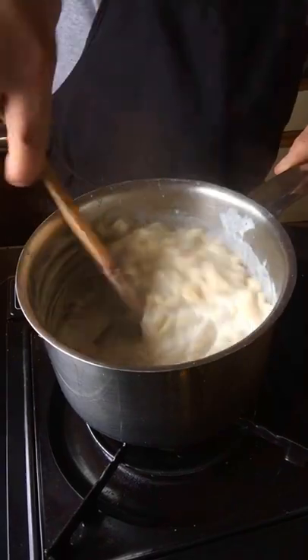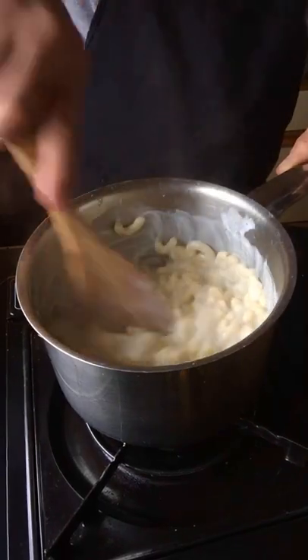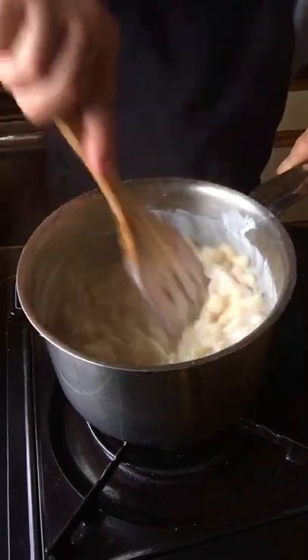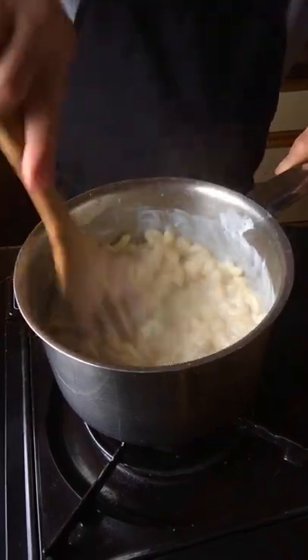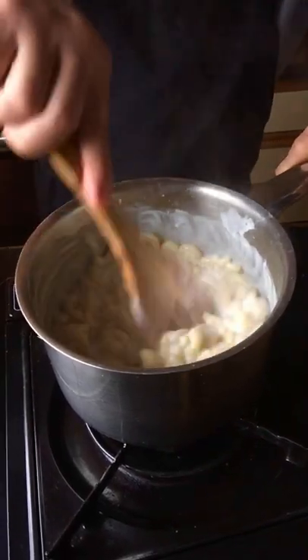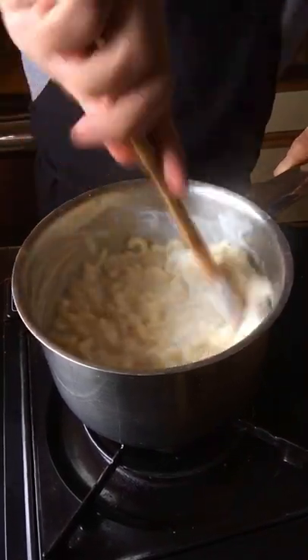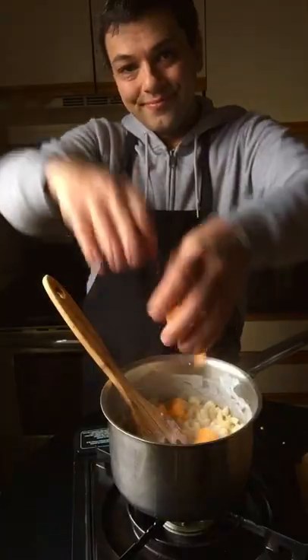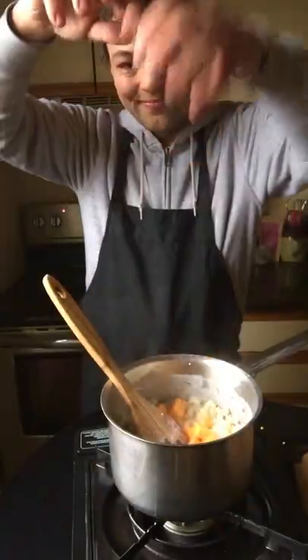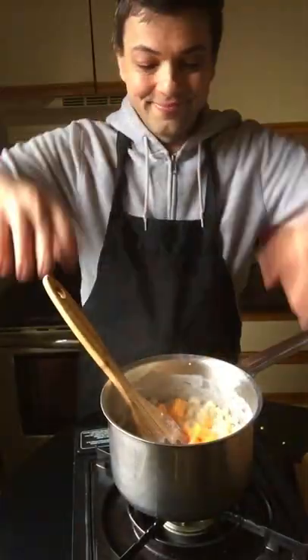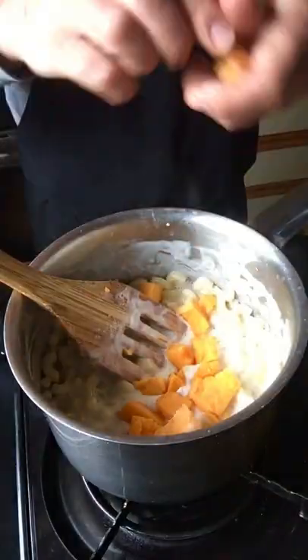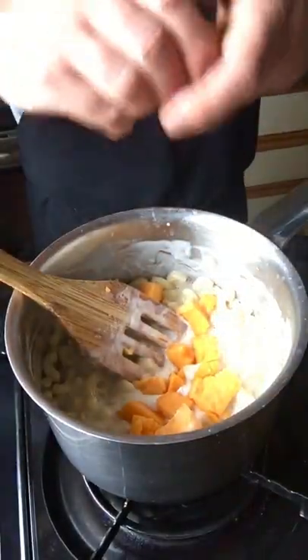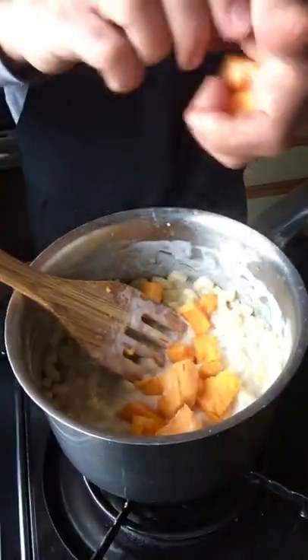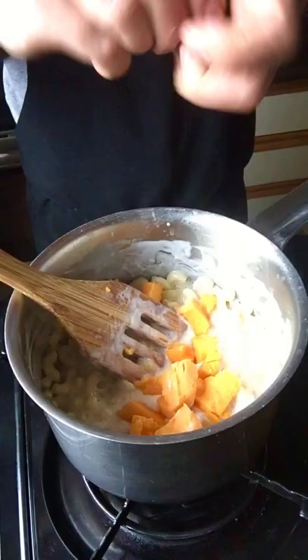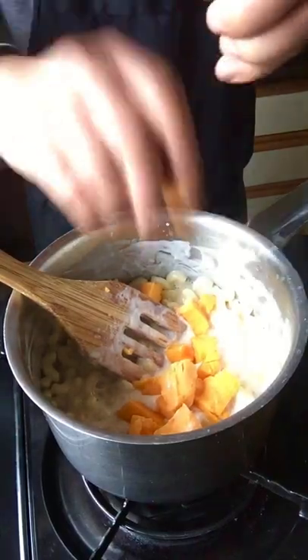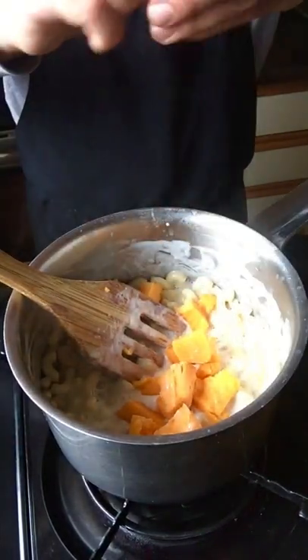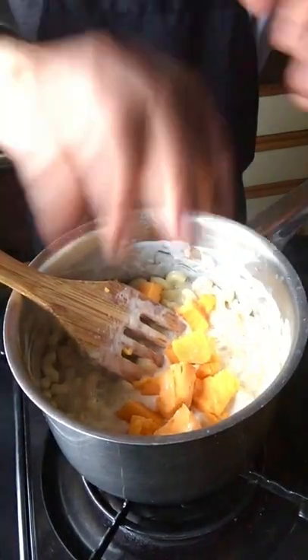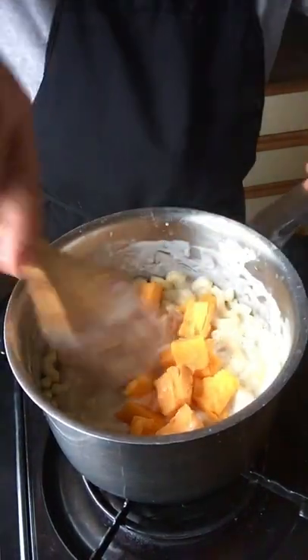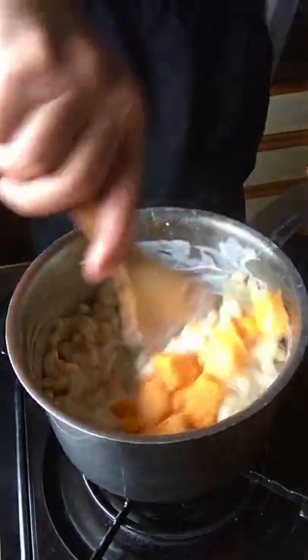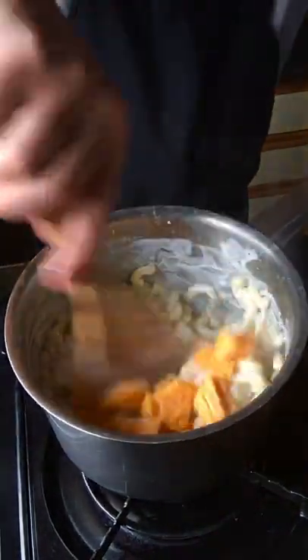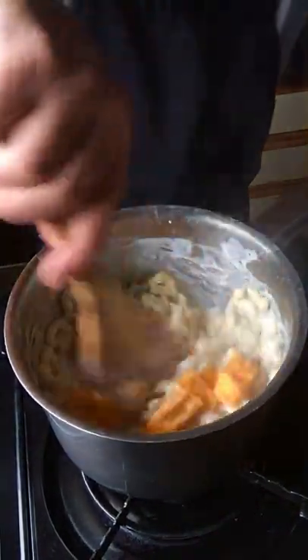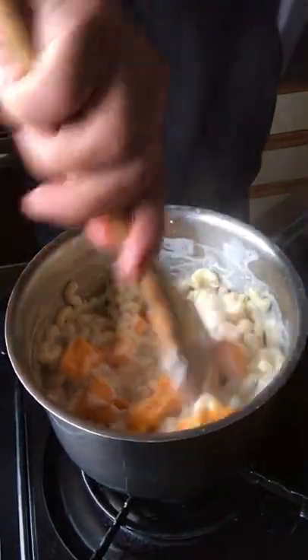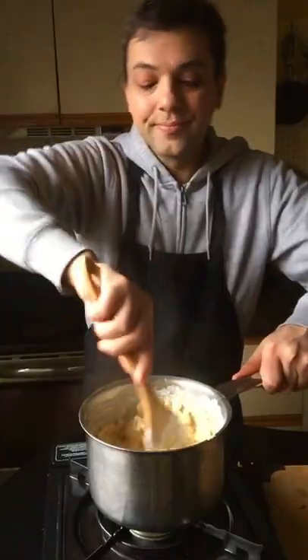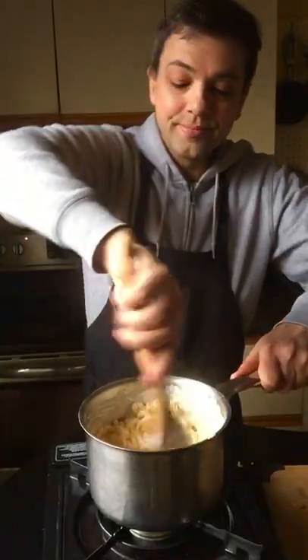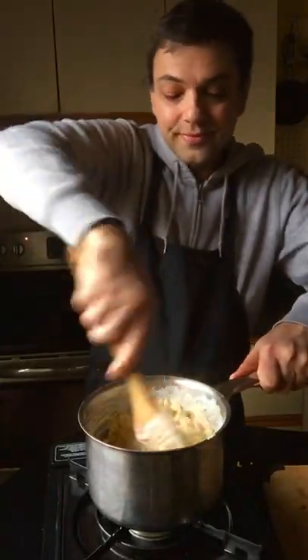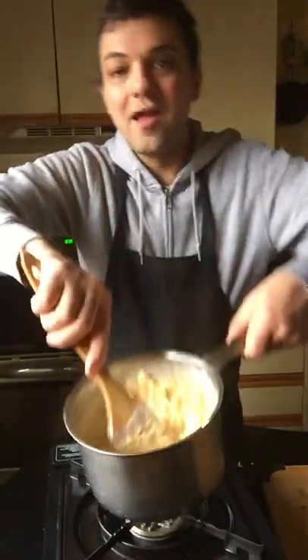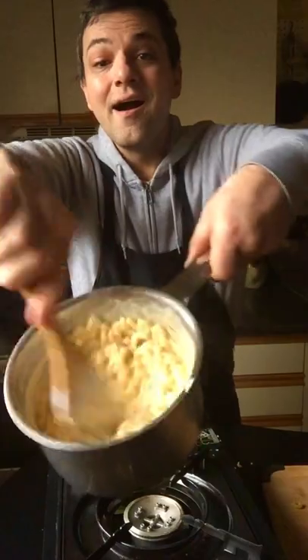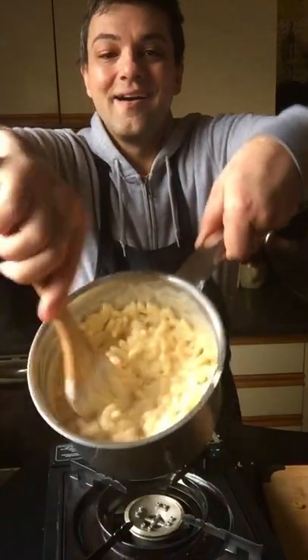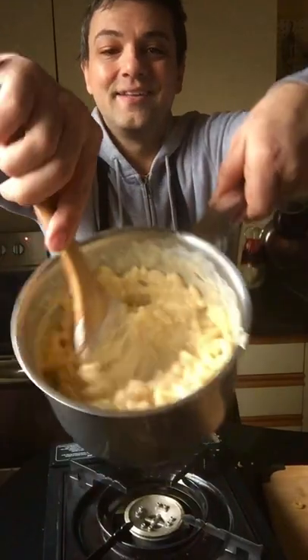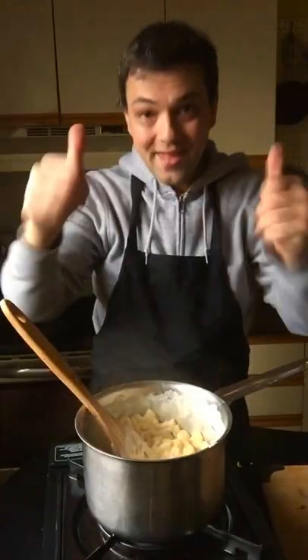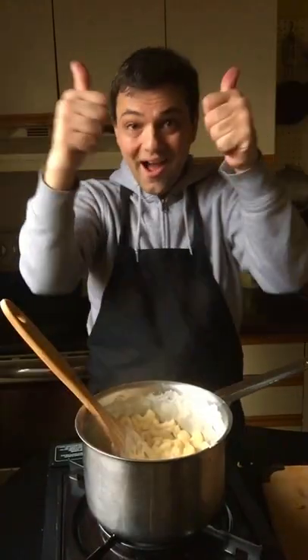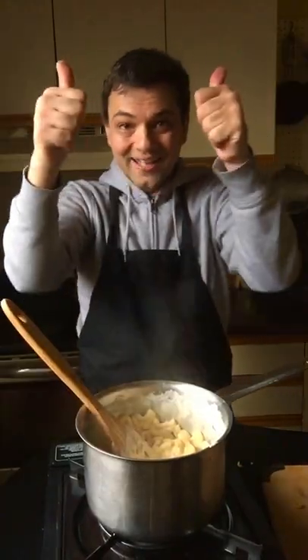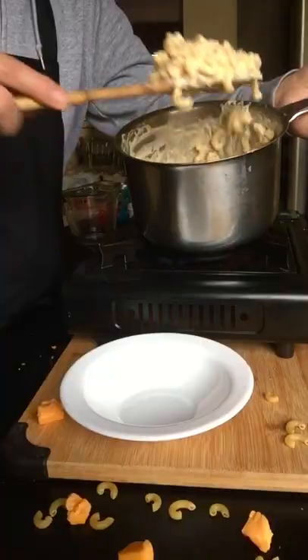The faster you stir this, the thicker the sauce will get. Now add in your cheese — I don't even bother grating it, I just rip it into pieces and stir it in. The heat from the pot is going to melt the cheese, and in no time you have the creamiest mac and cheese.